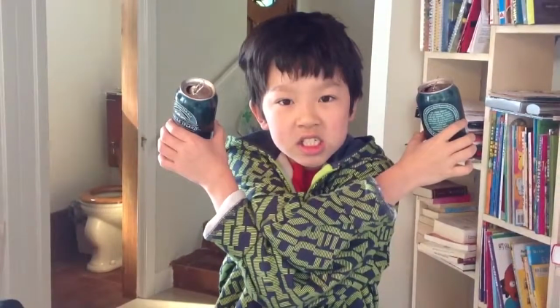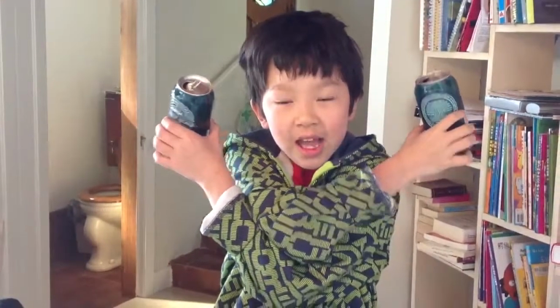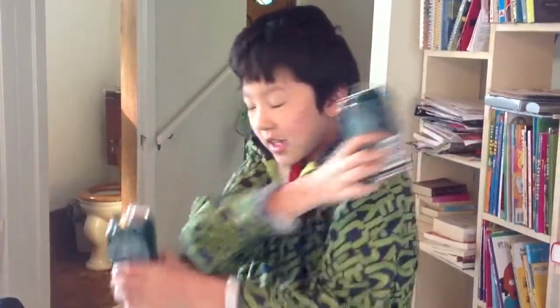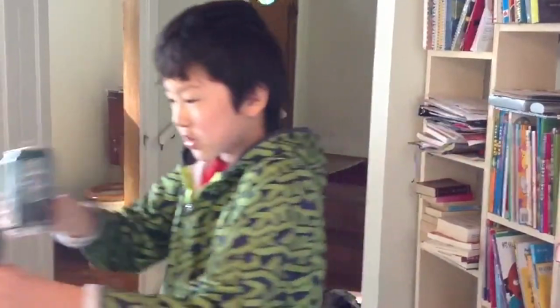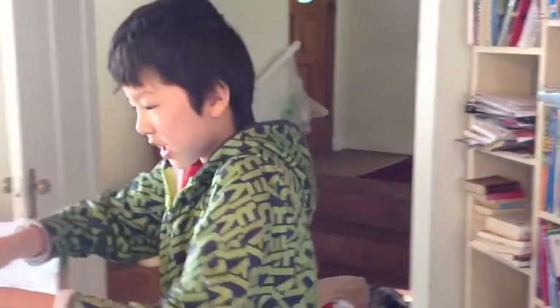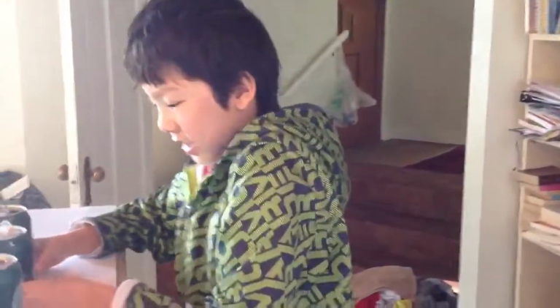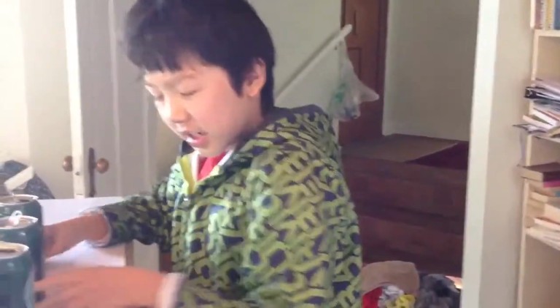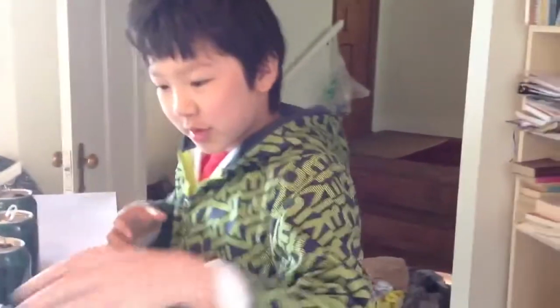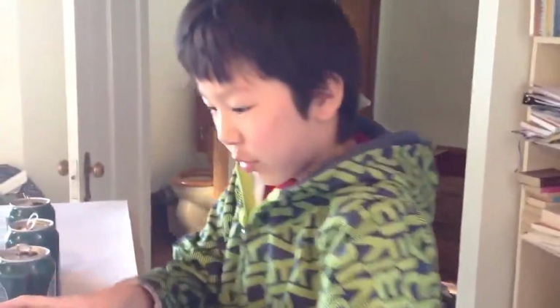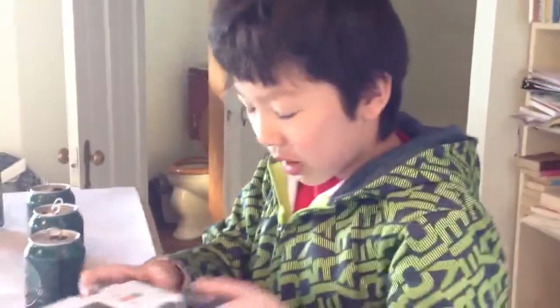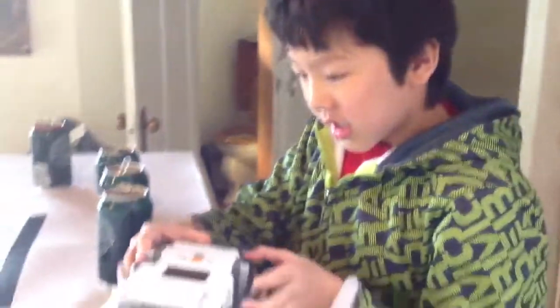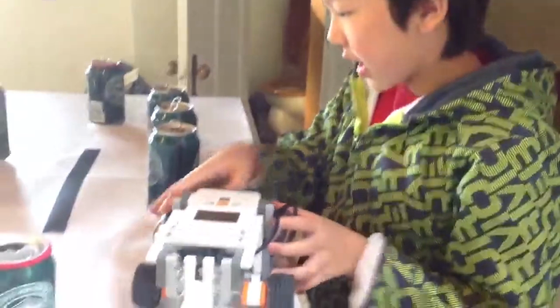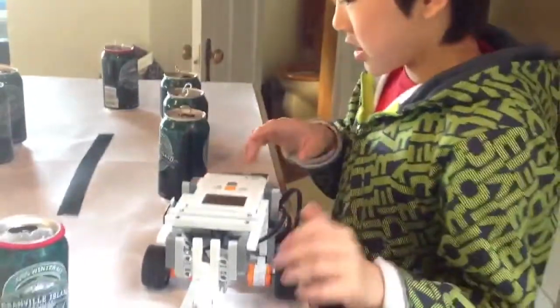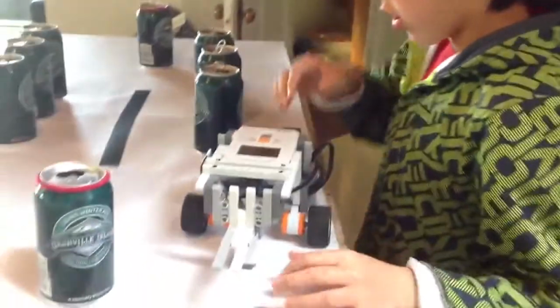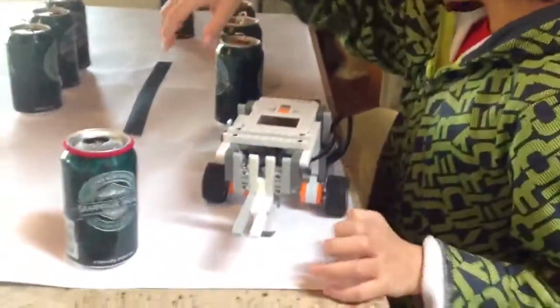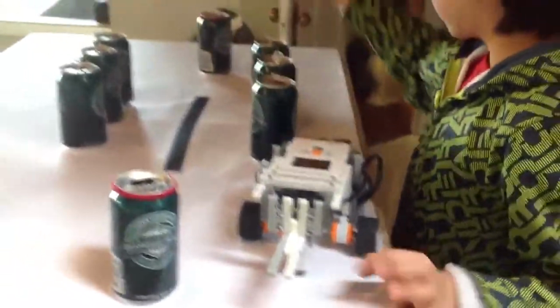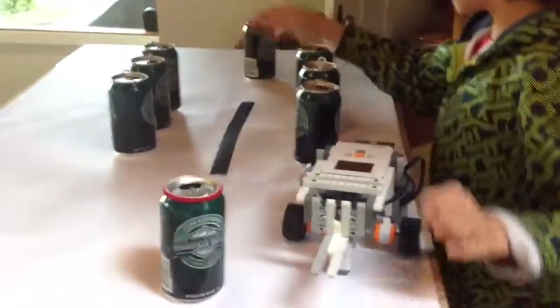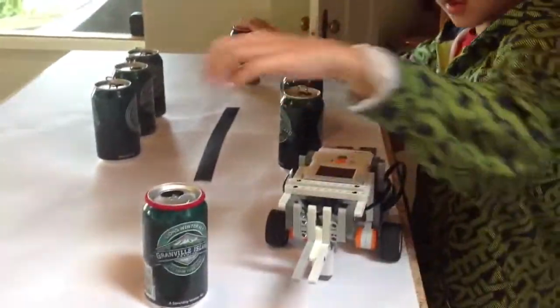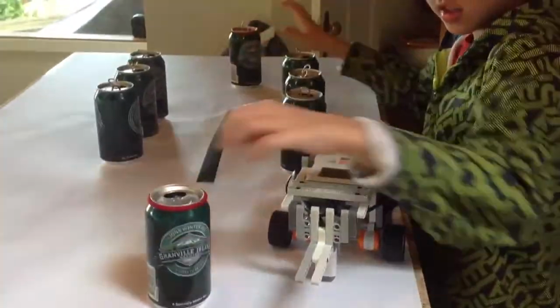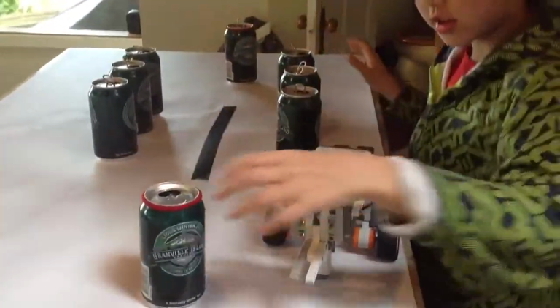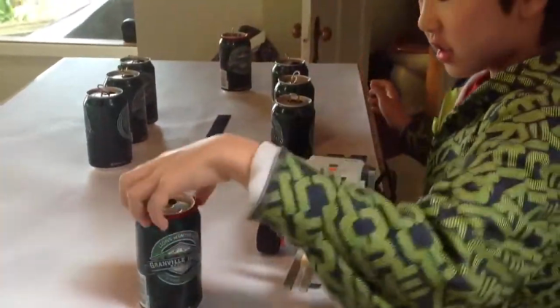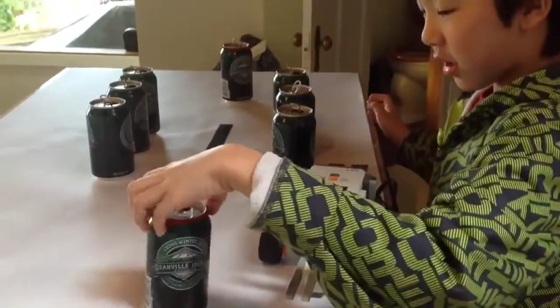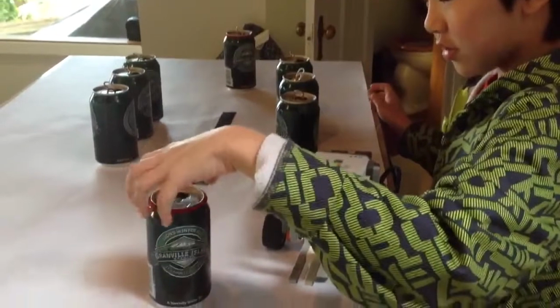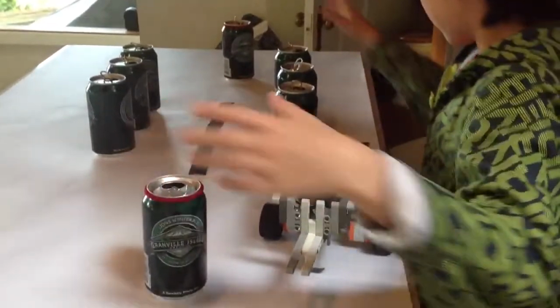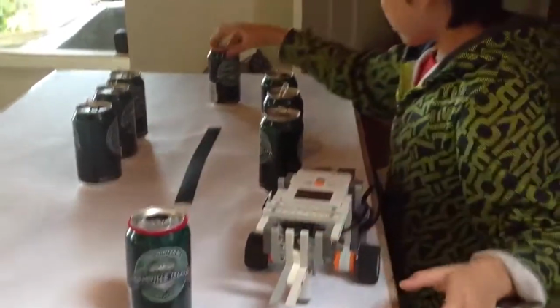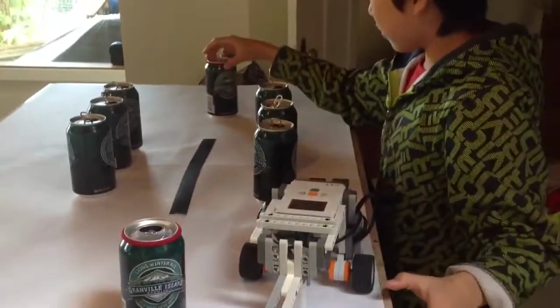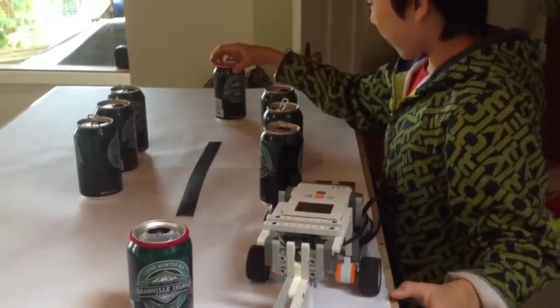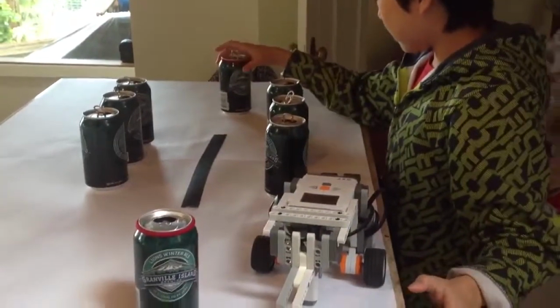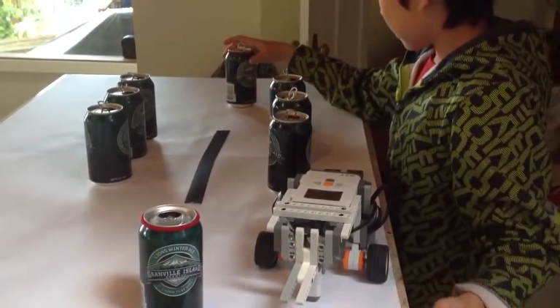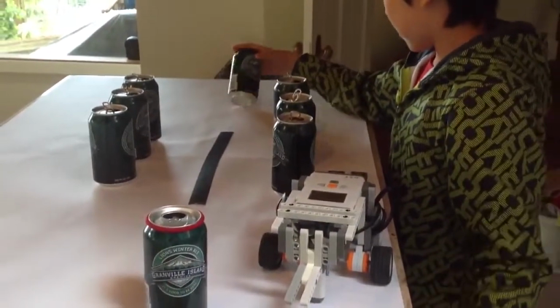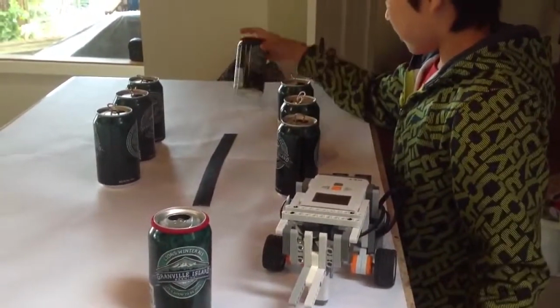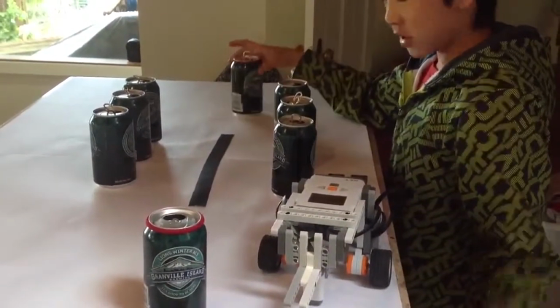Hi, my name is Rick and today I built a robot that could go and push this one and this one. The ones with the red rubber bands are the ones I have to push.